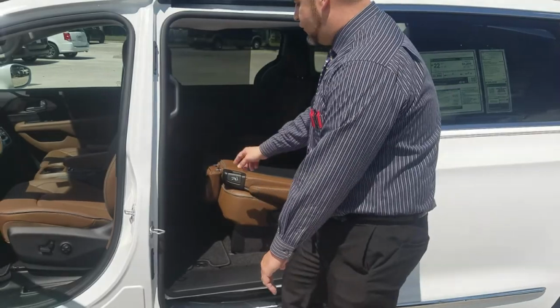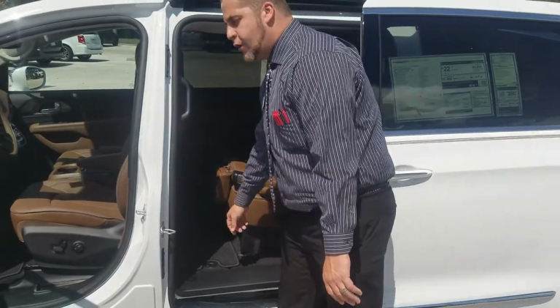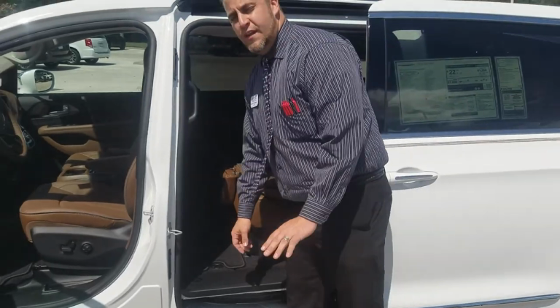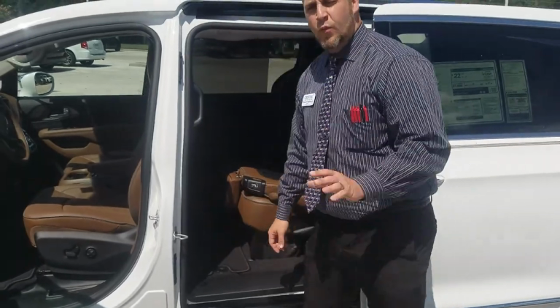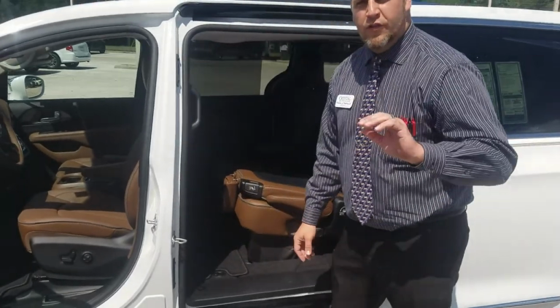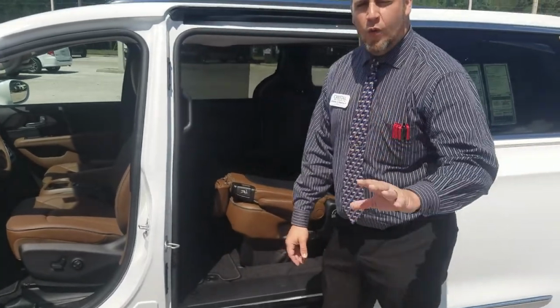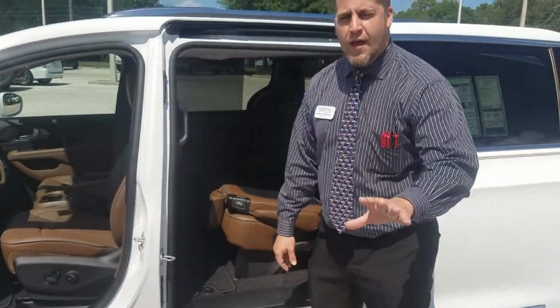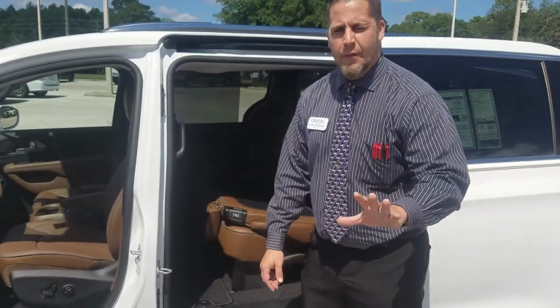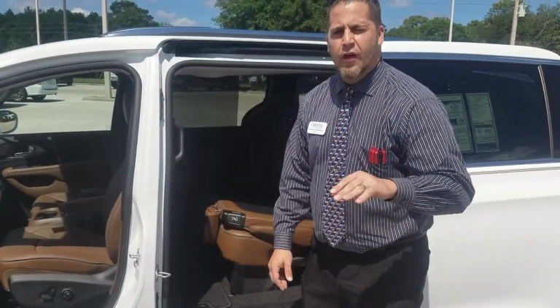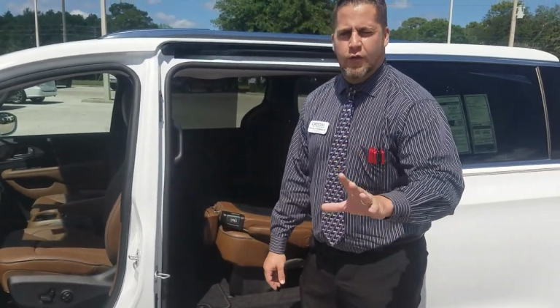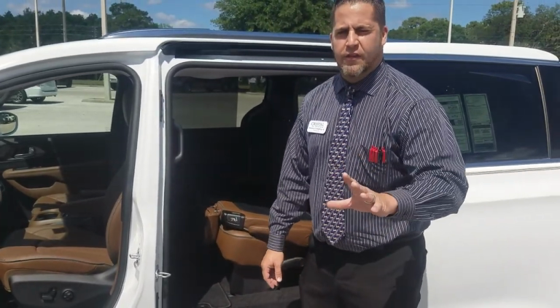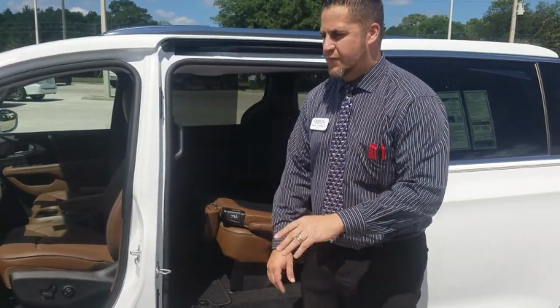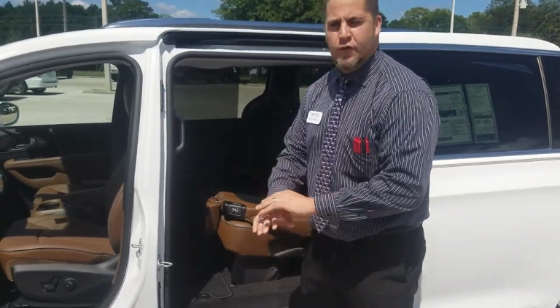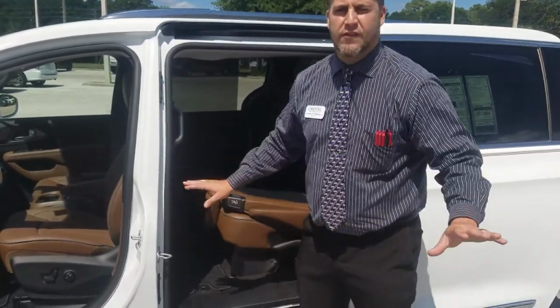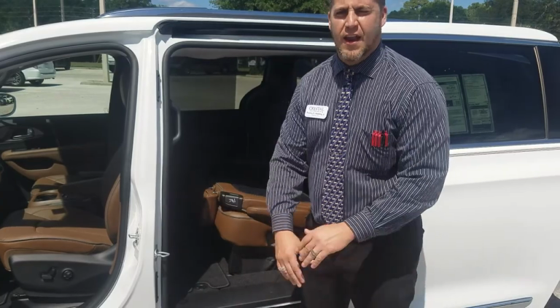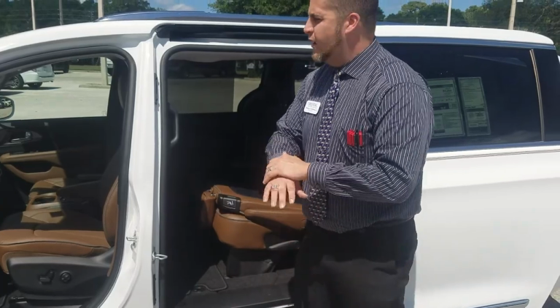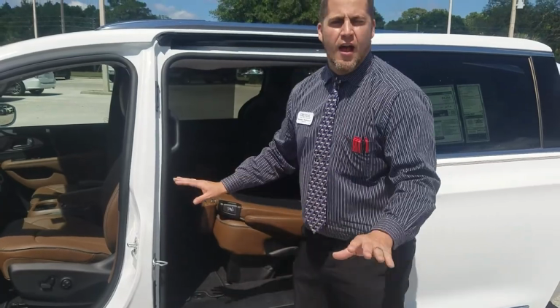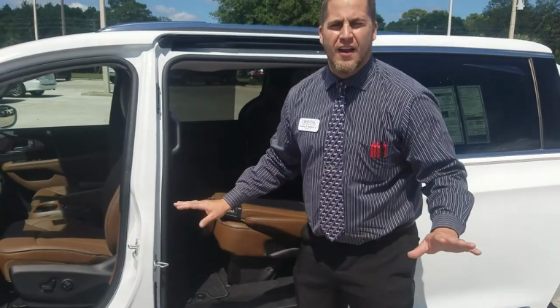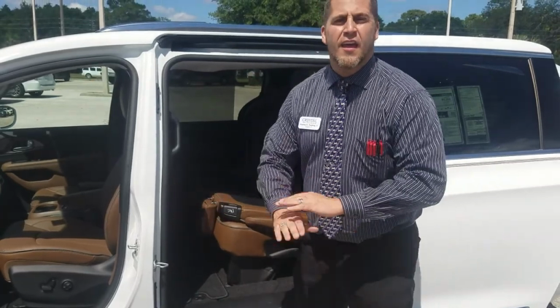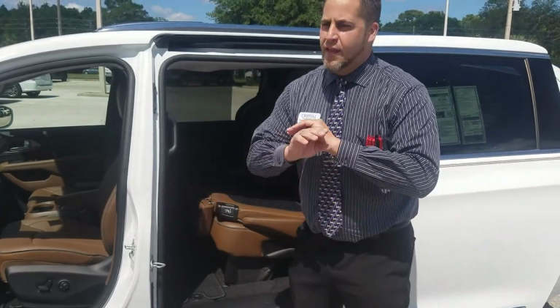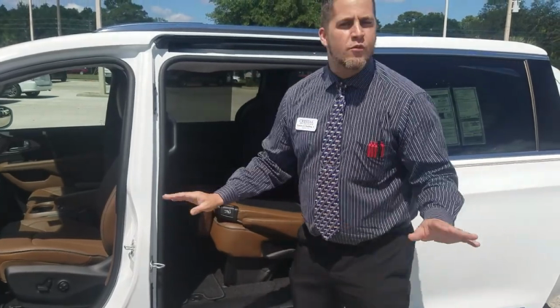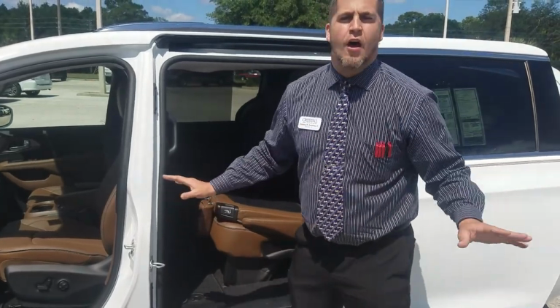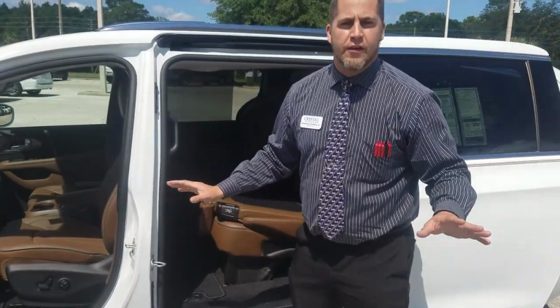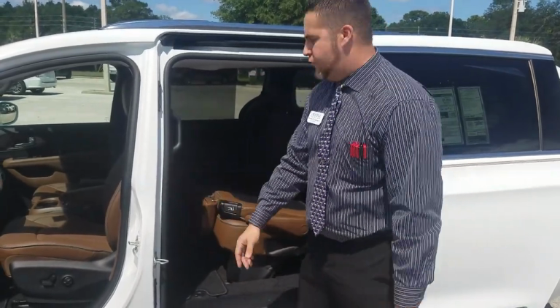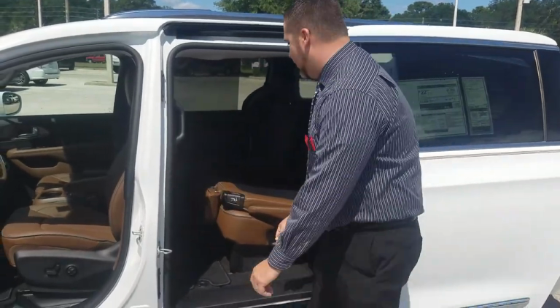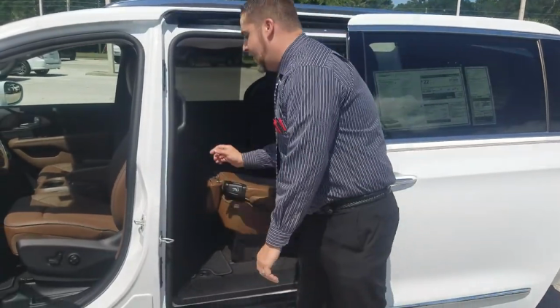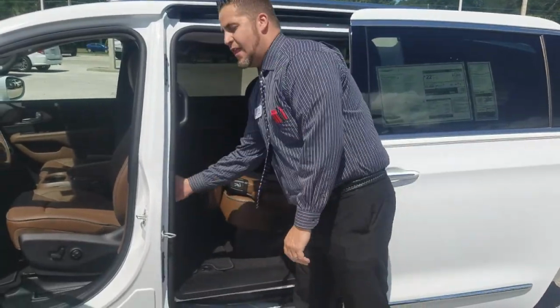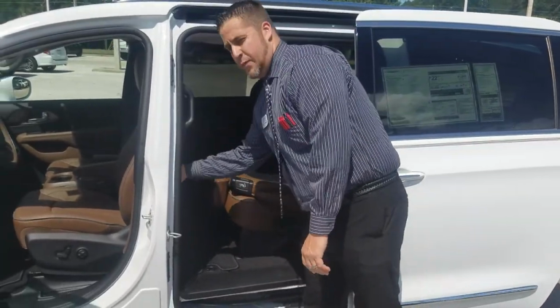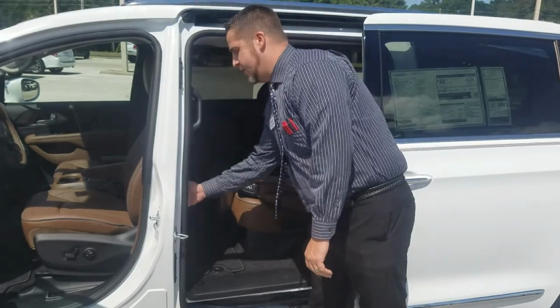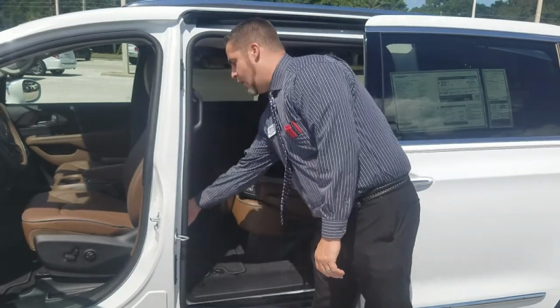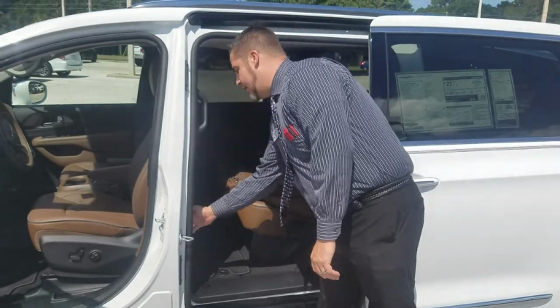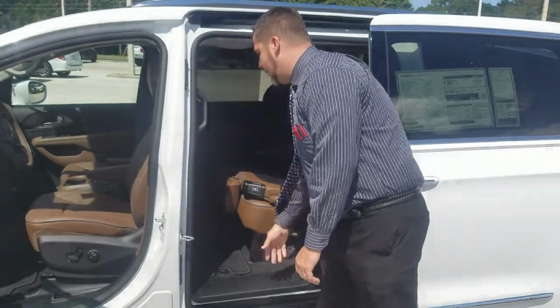Stow-n-Go seating is only available on the Chrysler Pacifica. The Toyota Sienna and Honda Odyssey do not offer this feature — it is class-exclusive to our minivan.